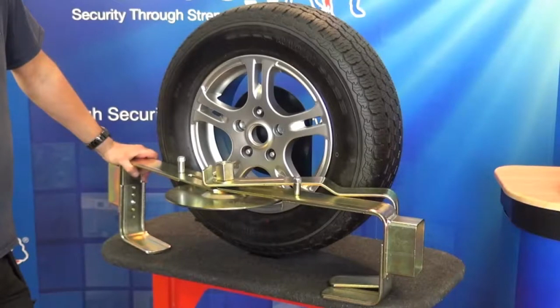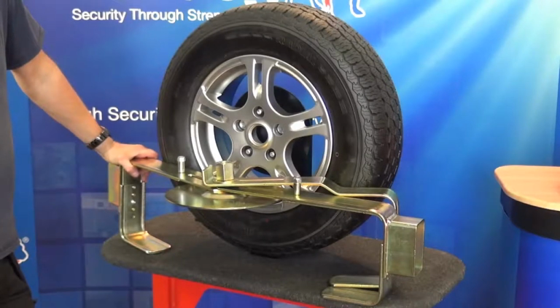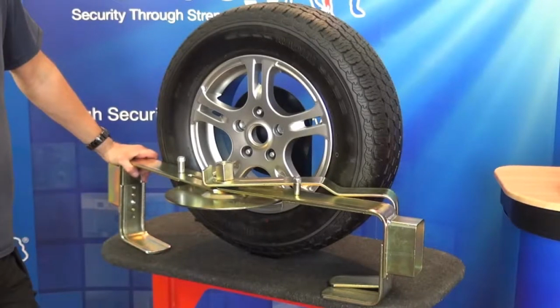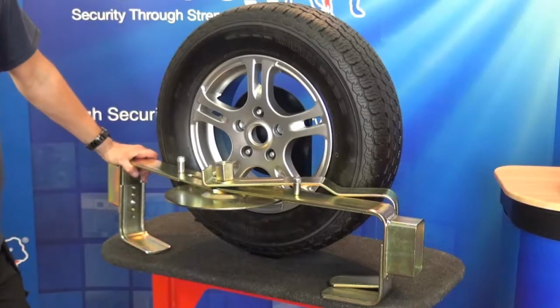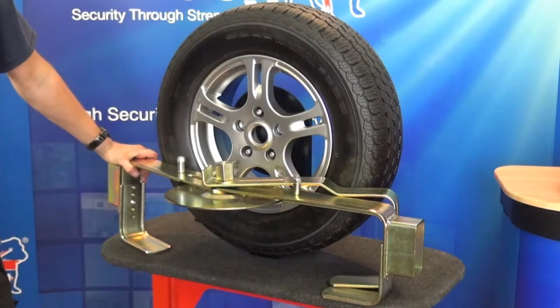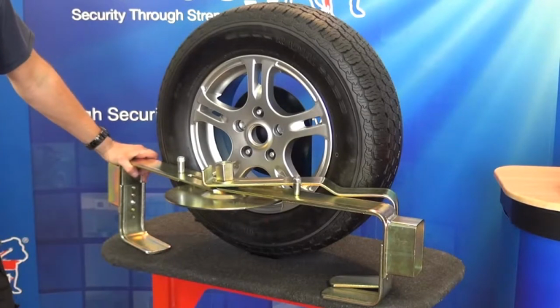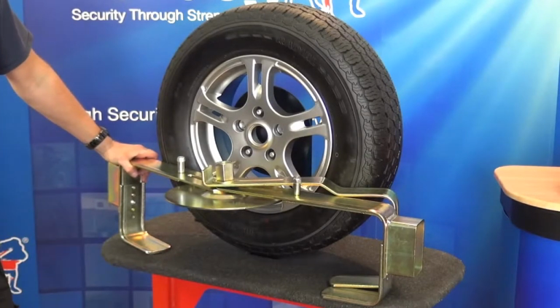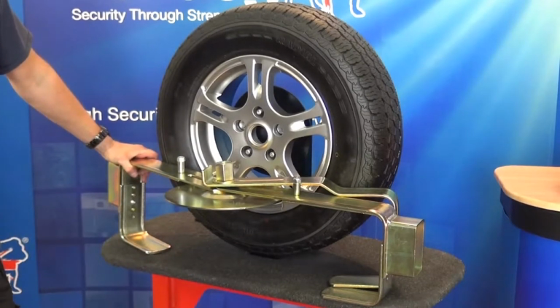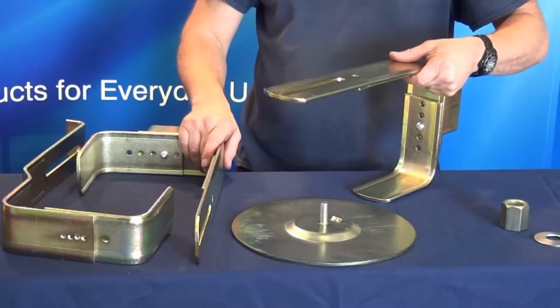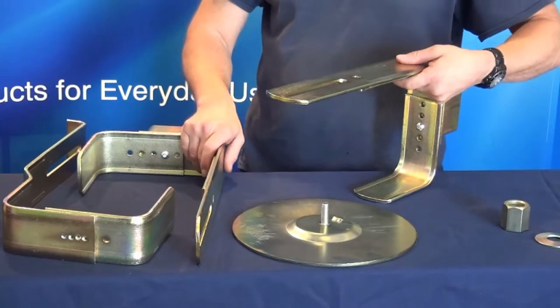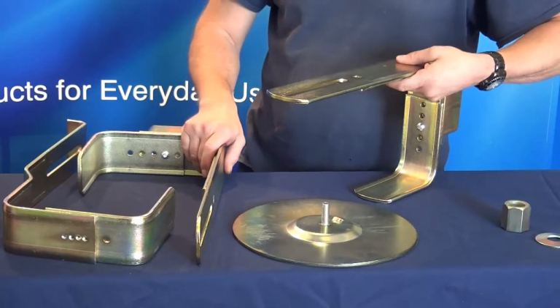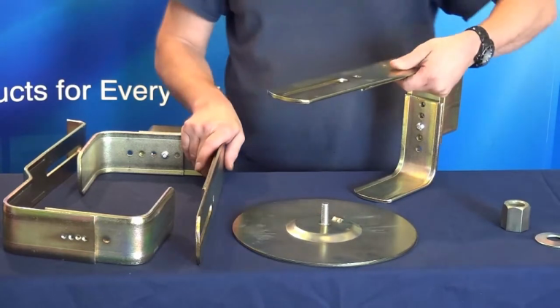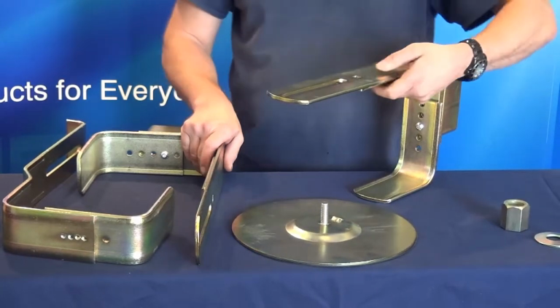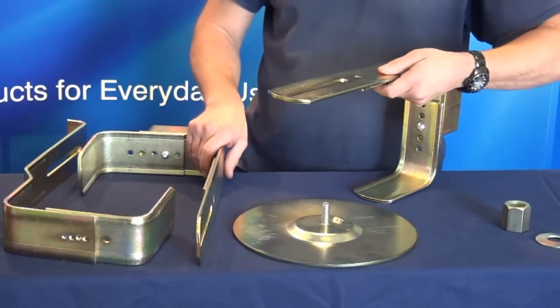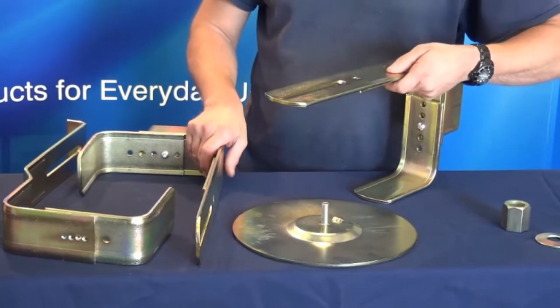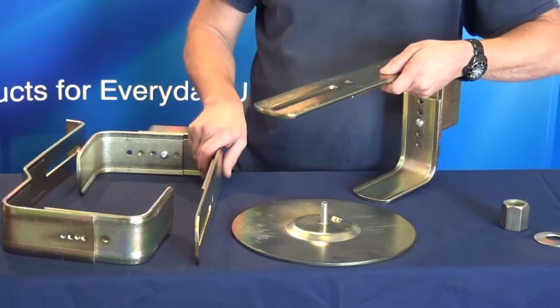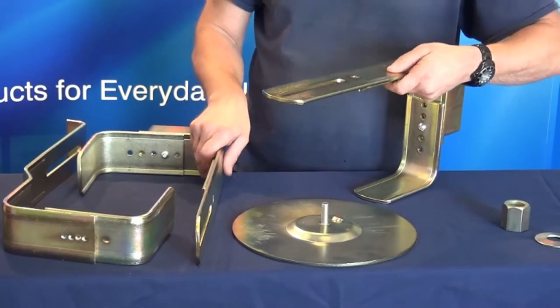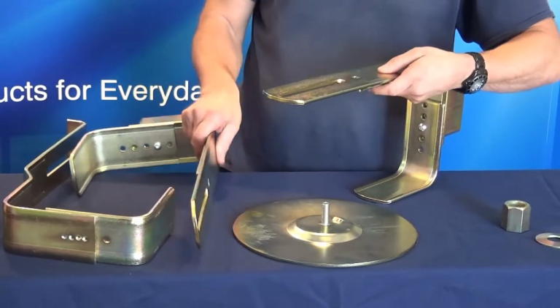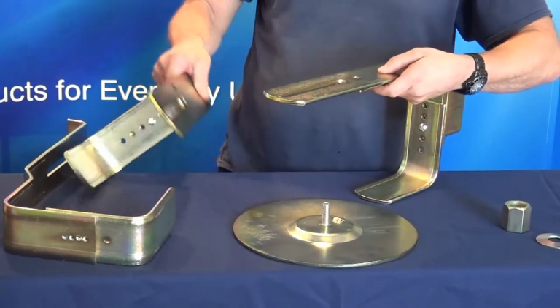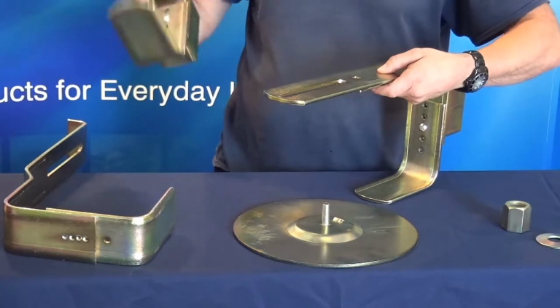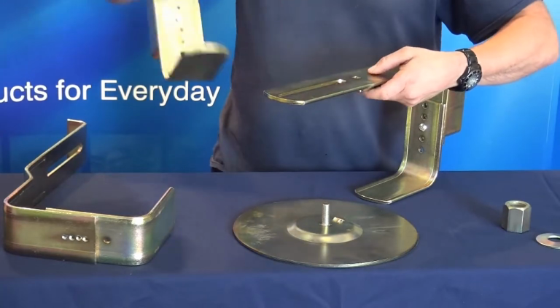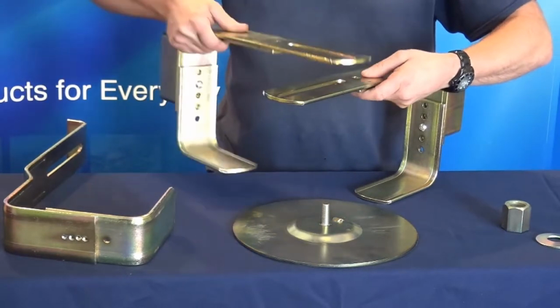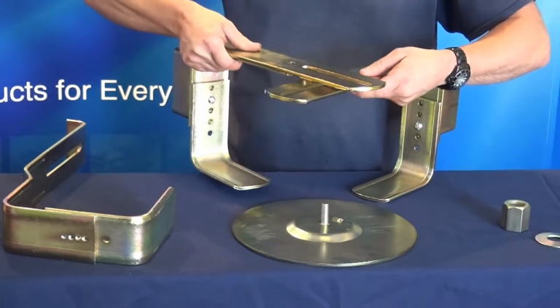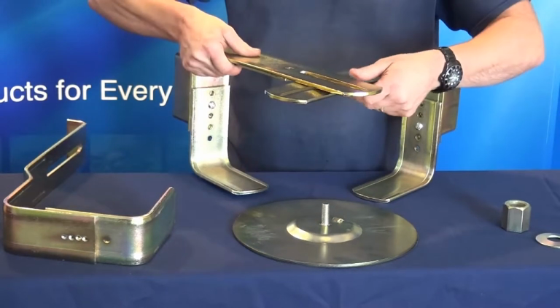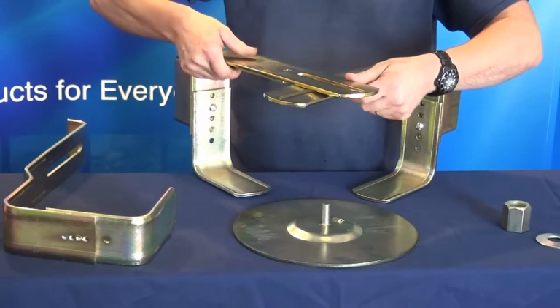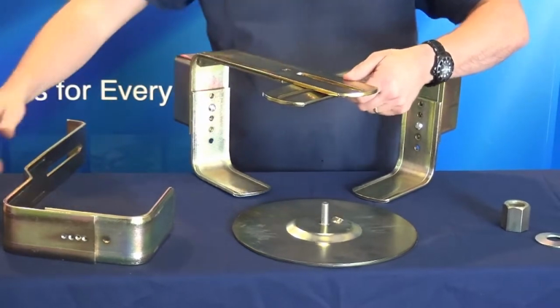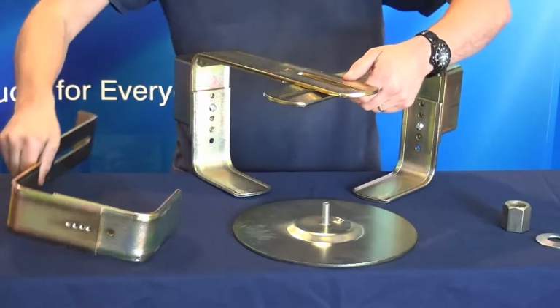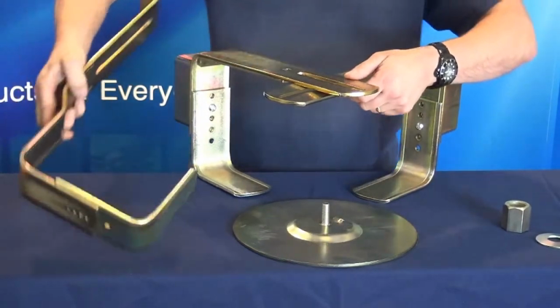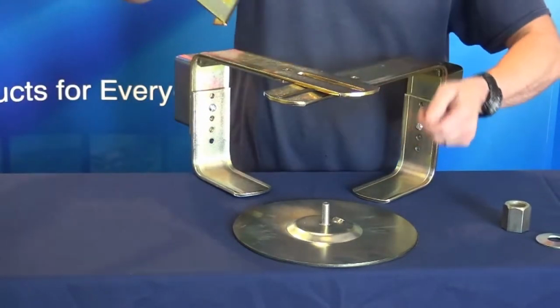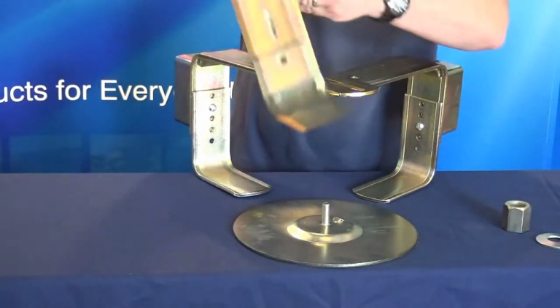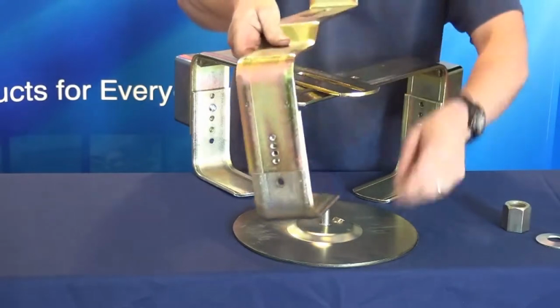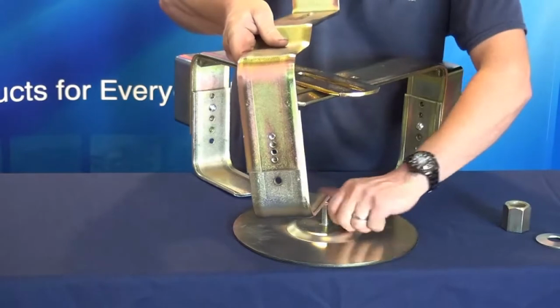Fitting instructions for the Bulldog Titan wheel clamp. Position the first arm at the left bottom, followed by the second arm right bottom, finally the third arm which goes over the top.